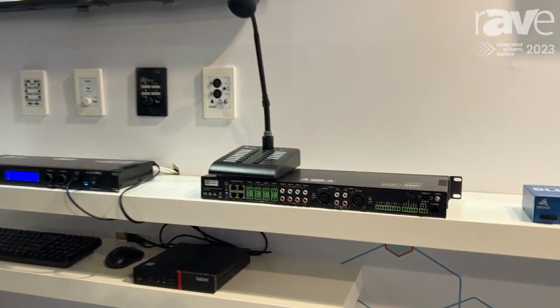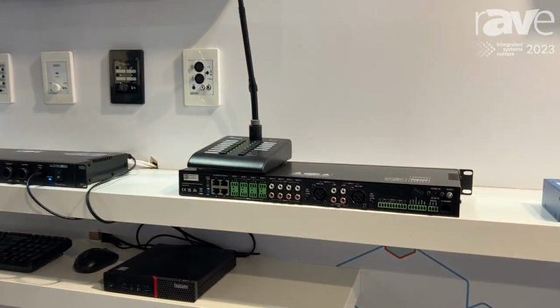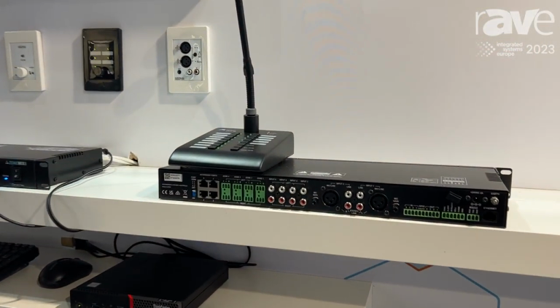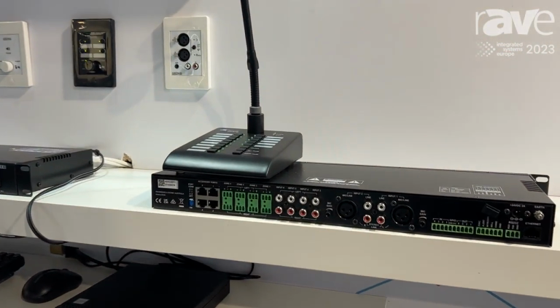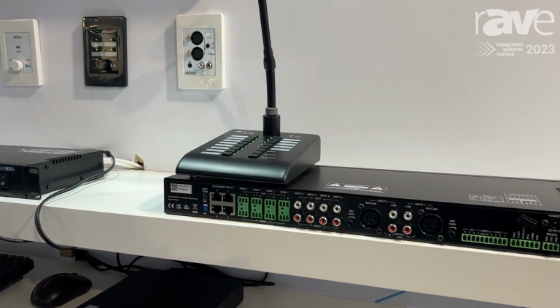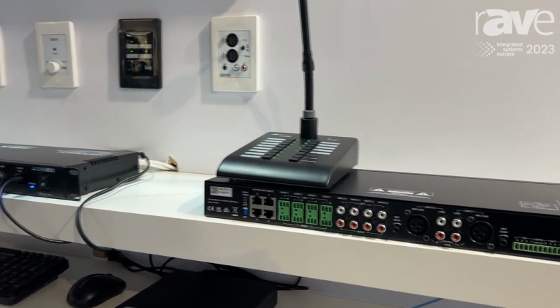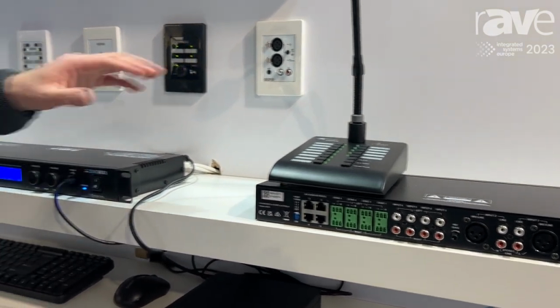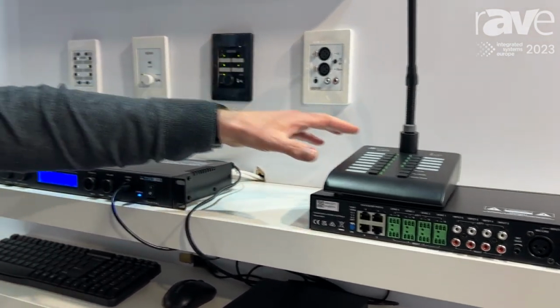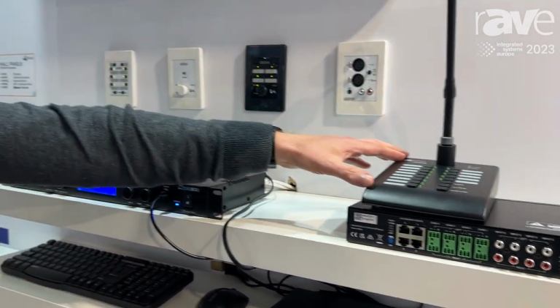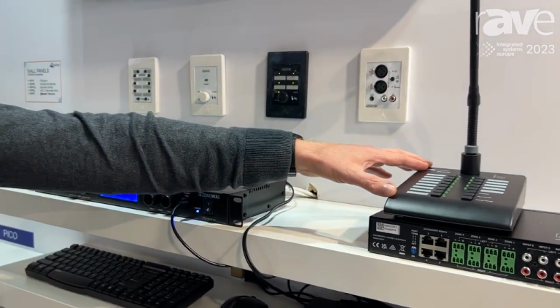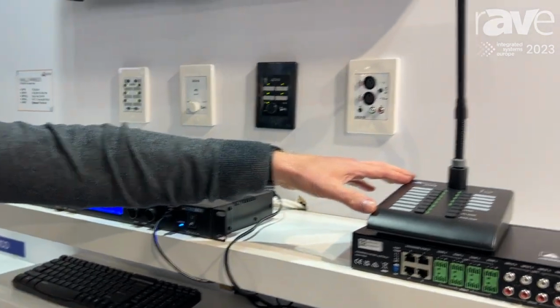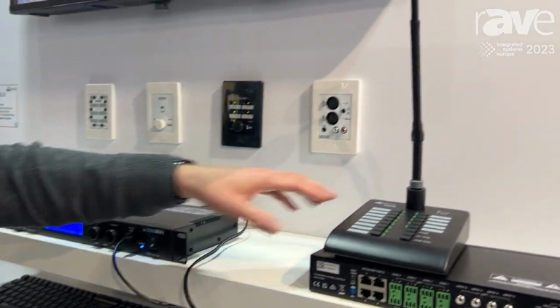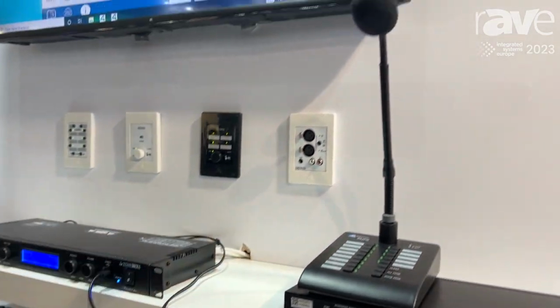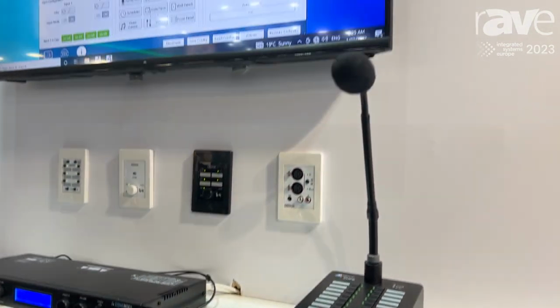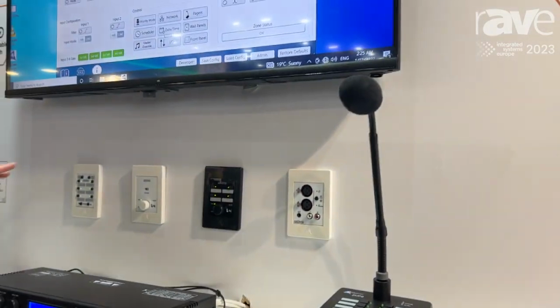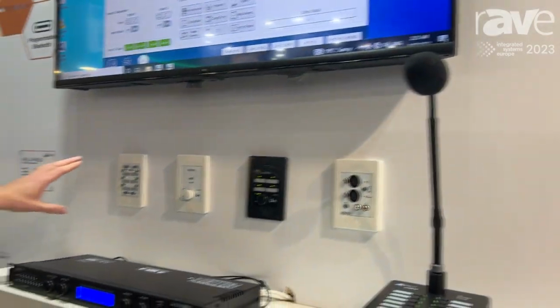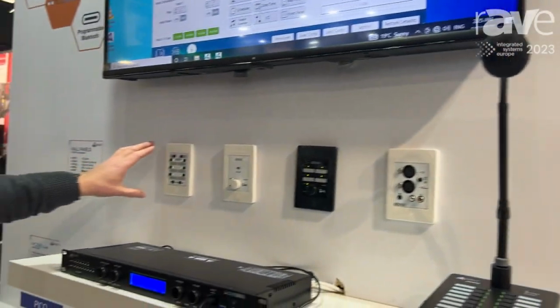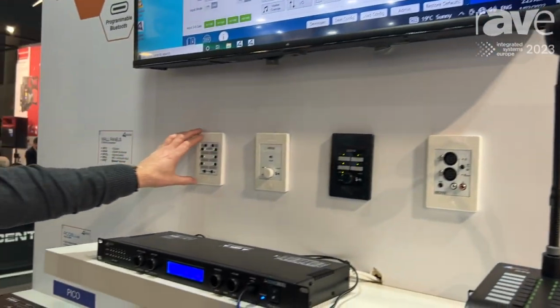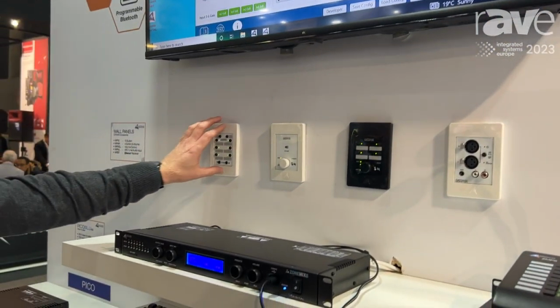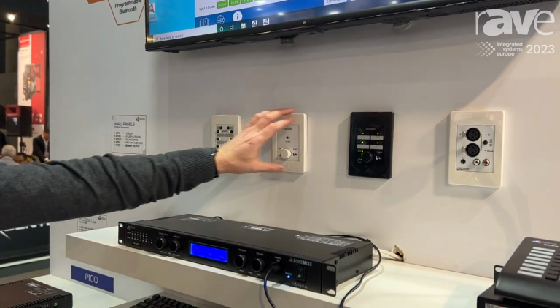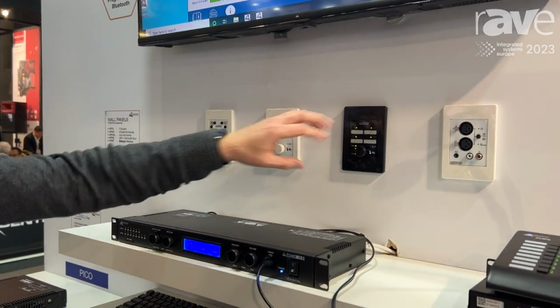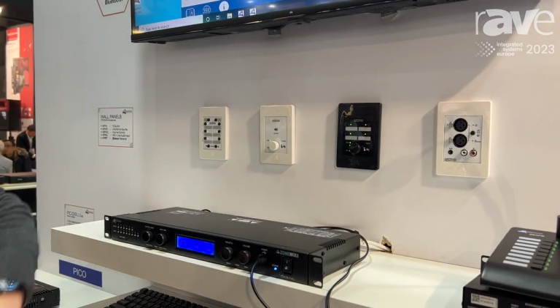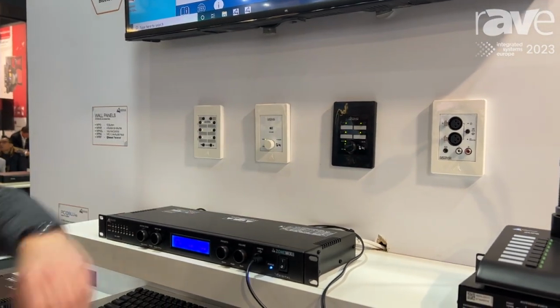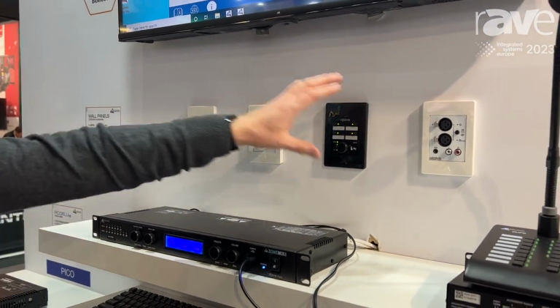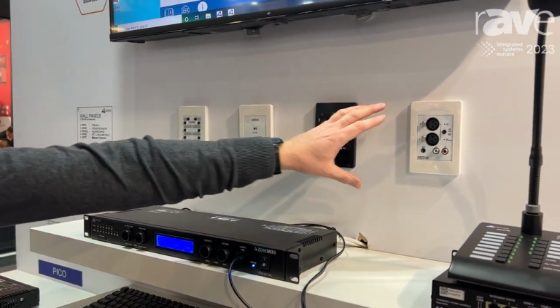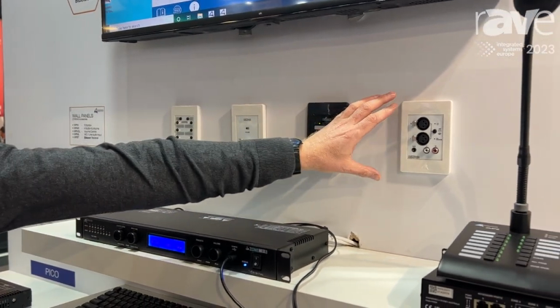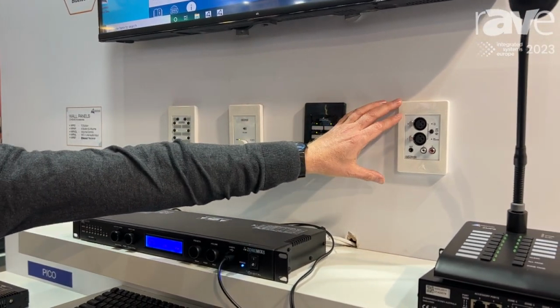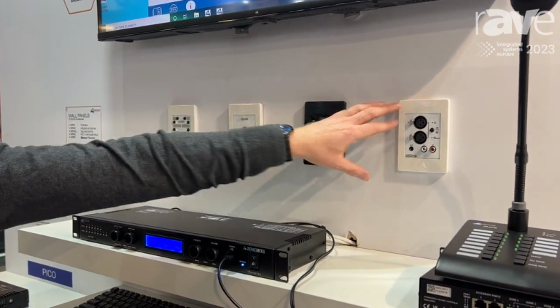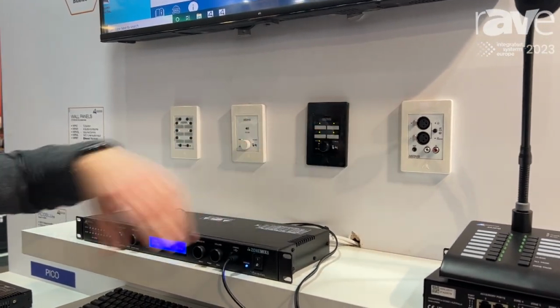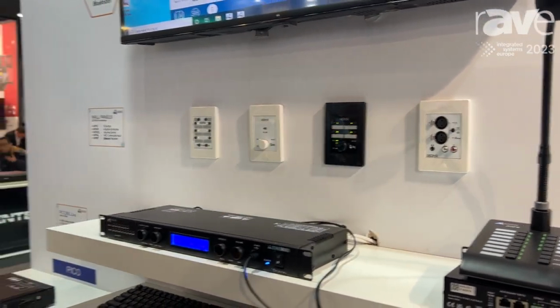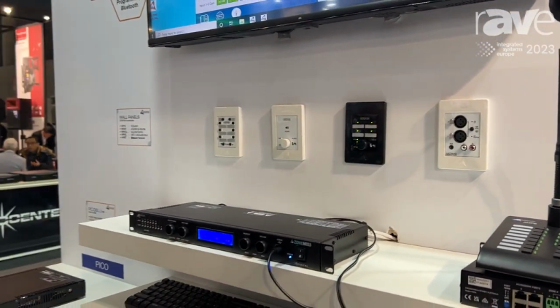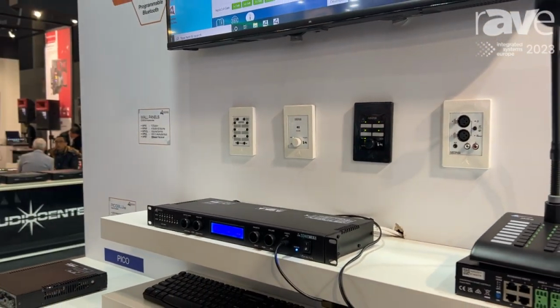In addition to that, it has accessories including a ZMPS paging station, multiple wall panel controllers, and also some audio input options.